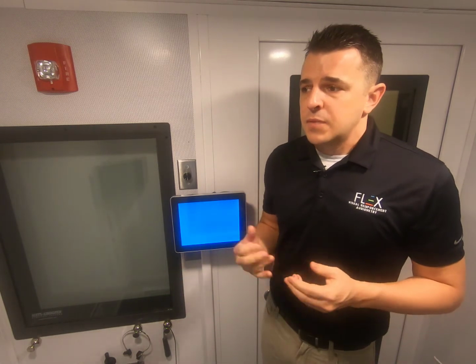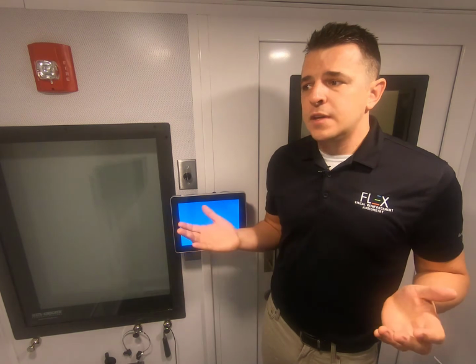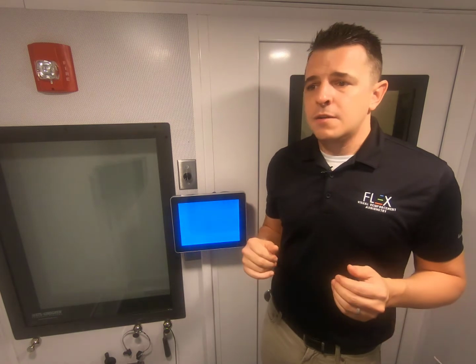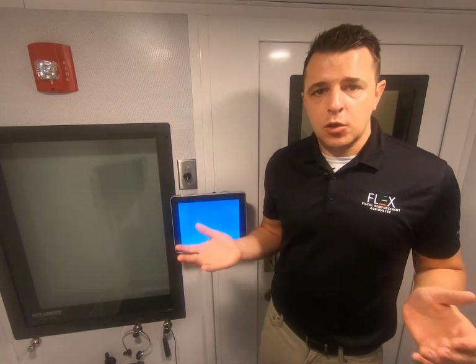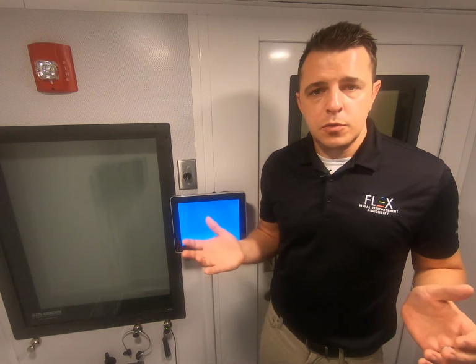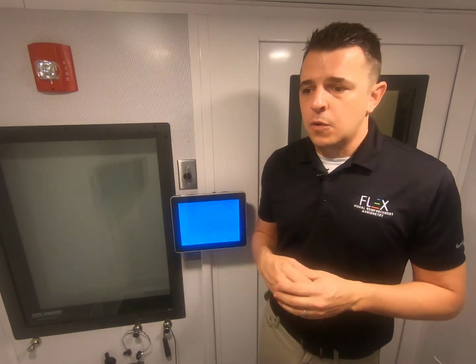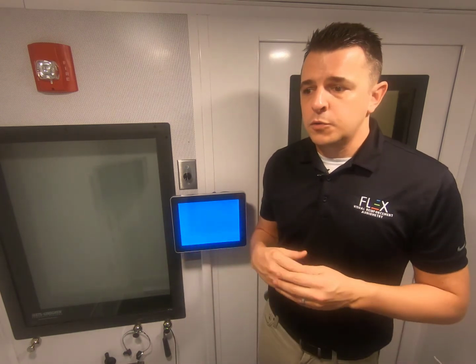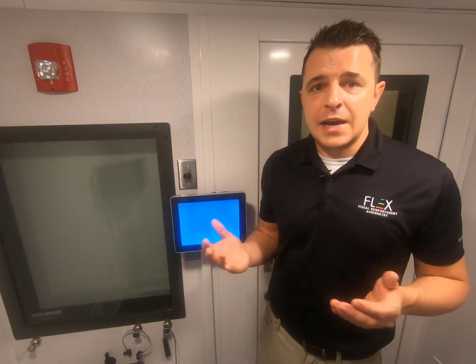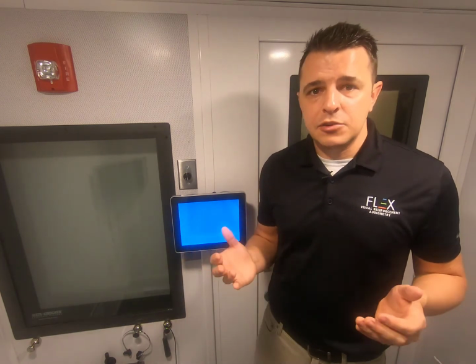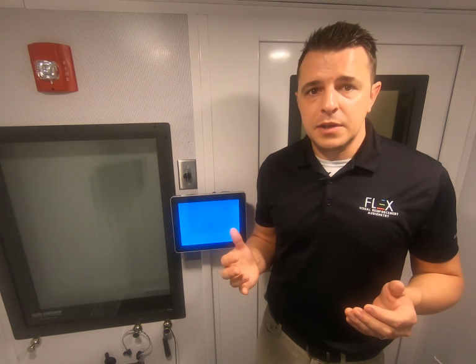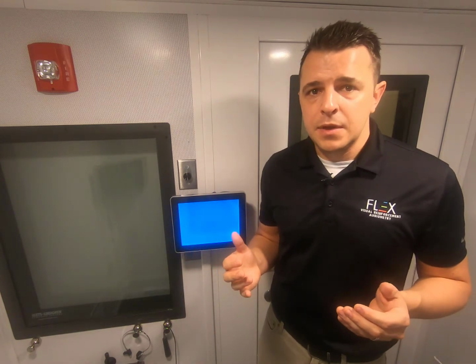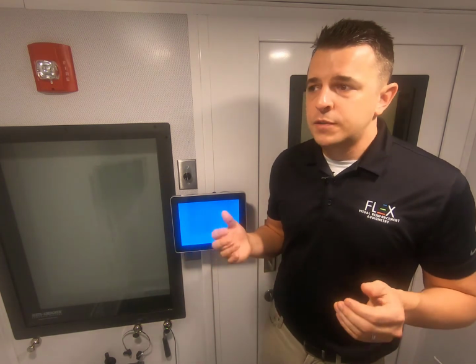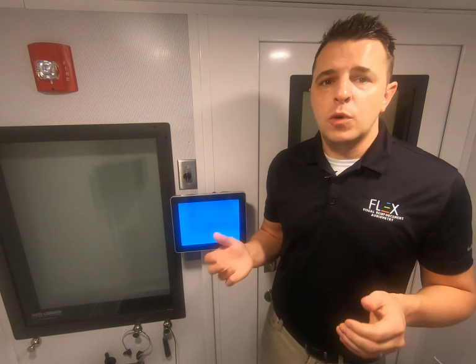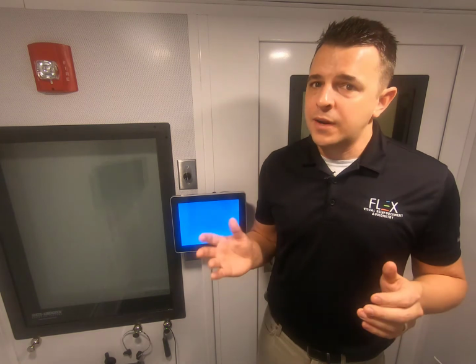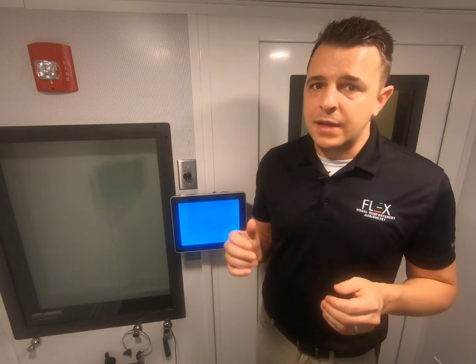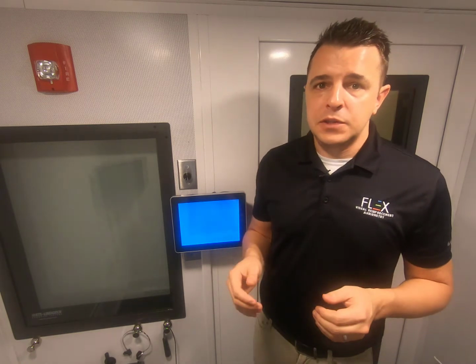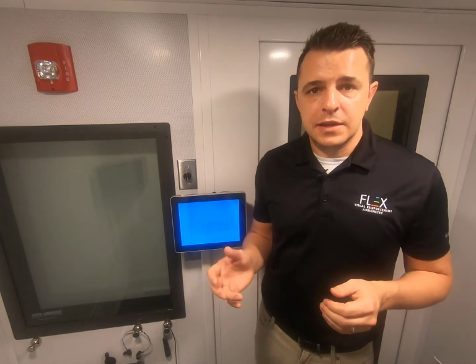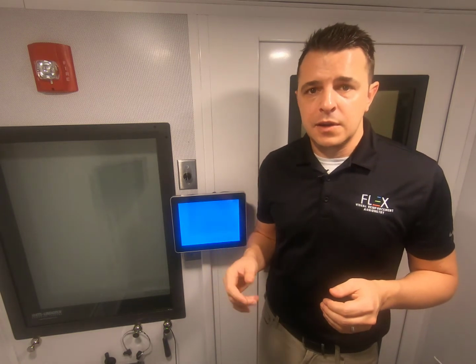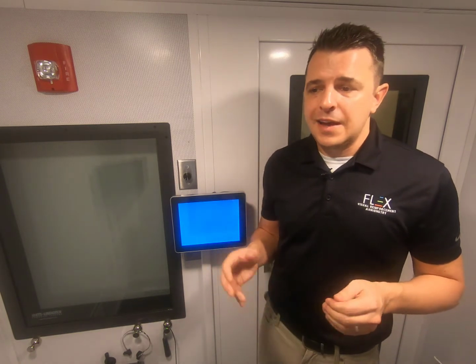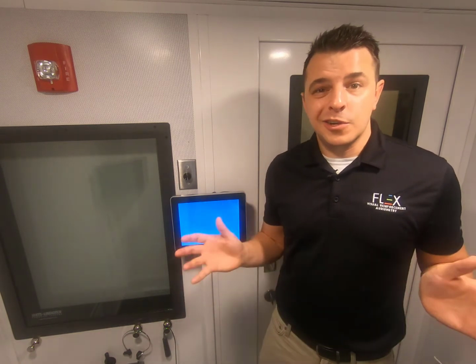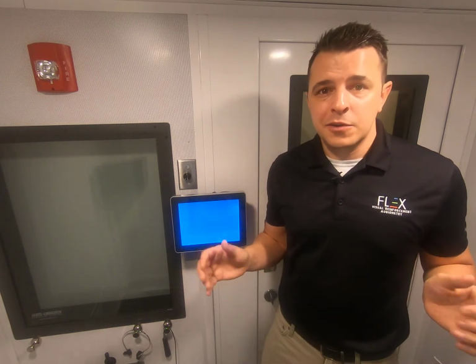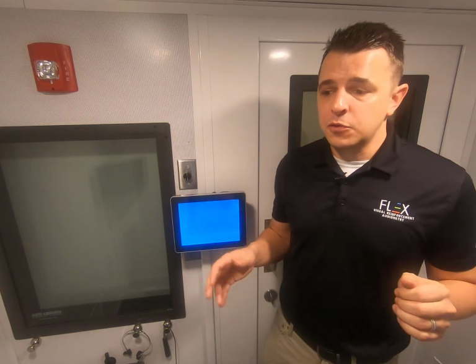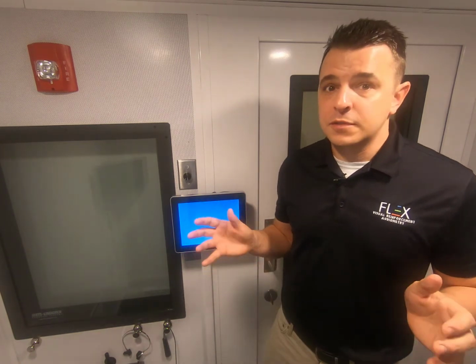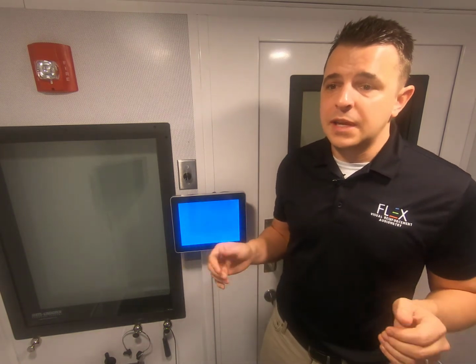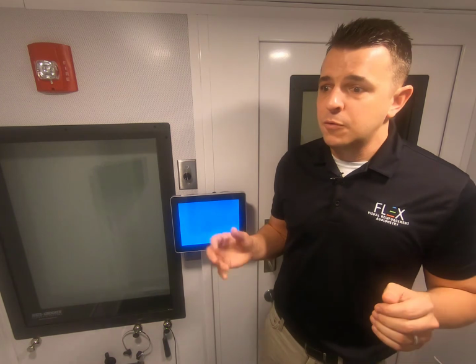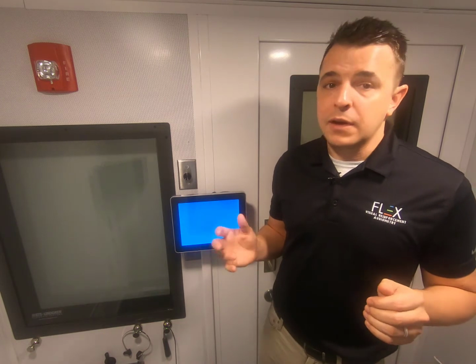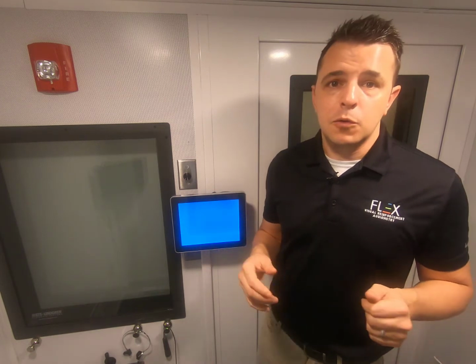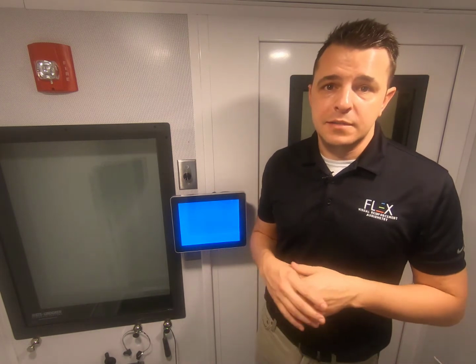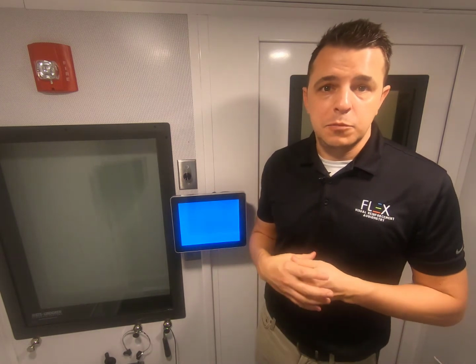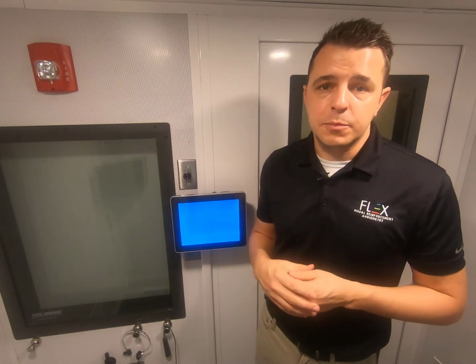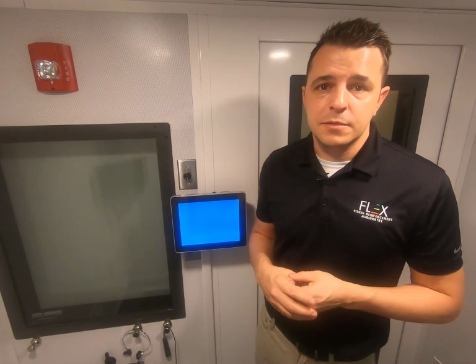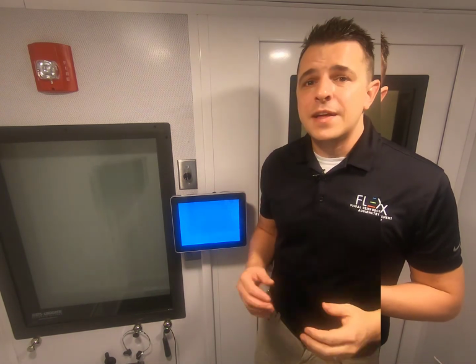If you did have a larger booth or a high pediatric population, you would definitely want to opt for the full-featured Flex VRA, as those larger monitors and multiple stimulus types will be very helpful when testing pediatric patients.